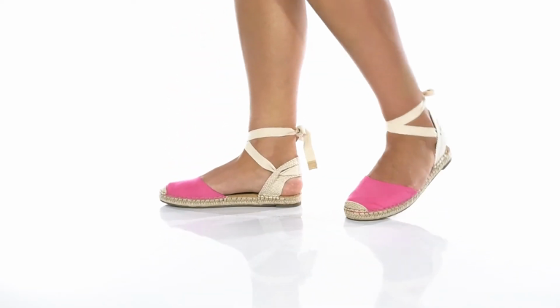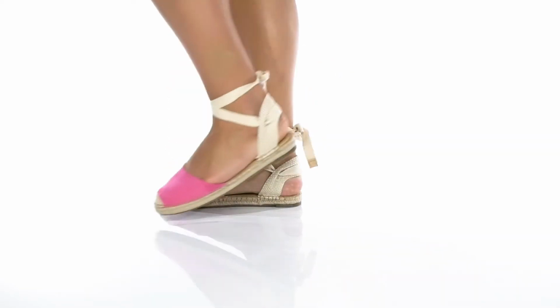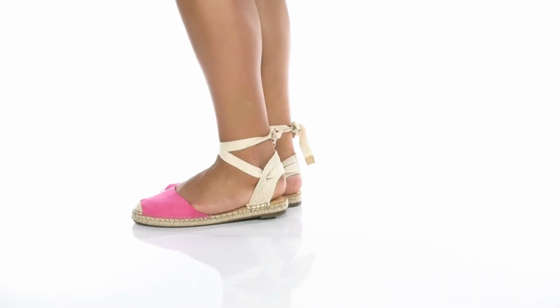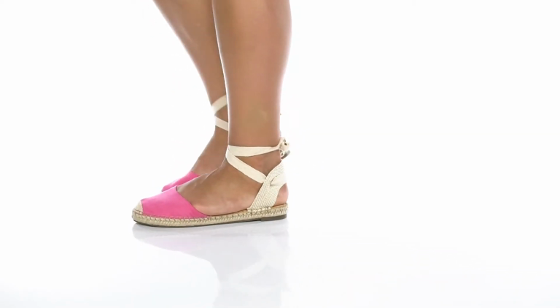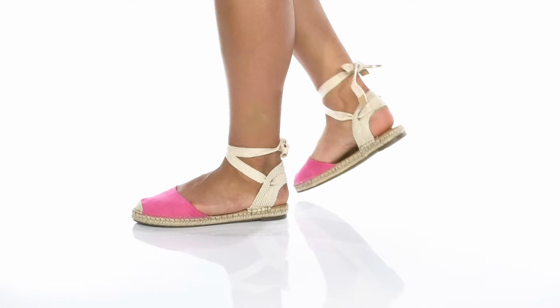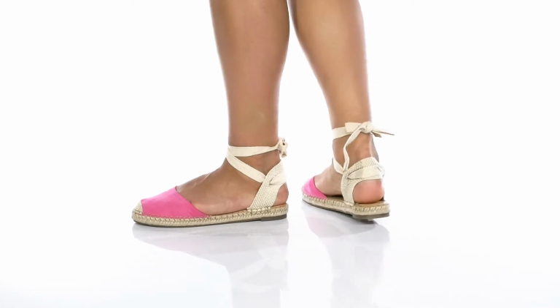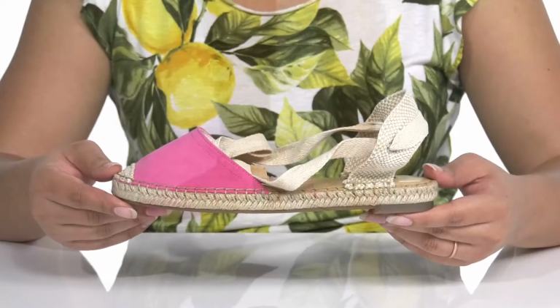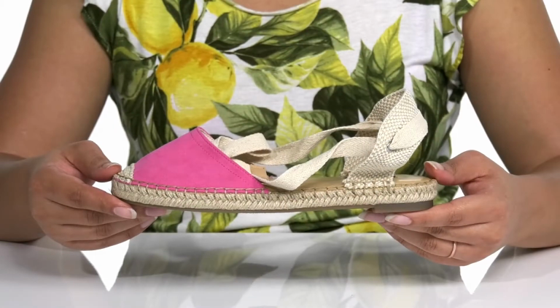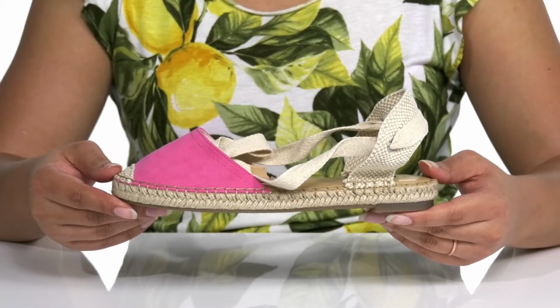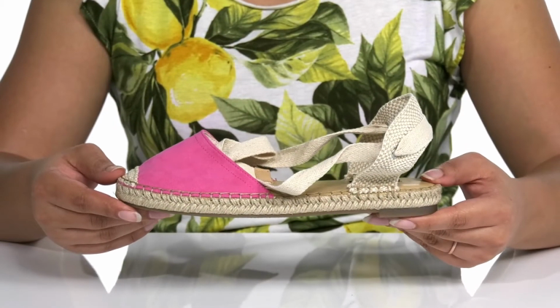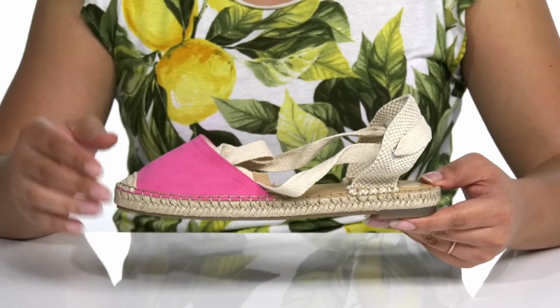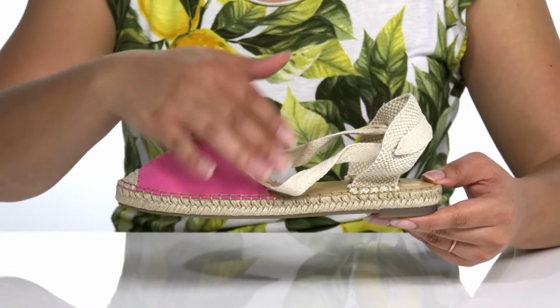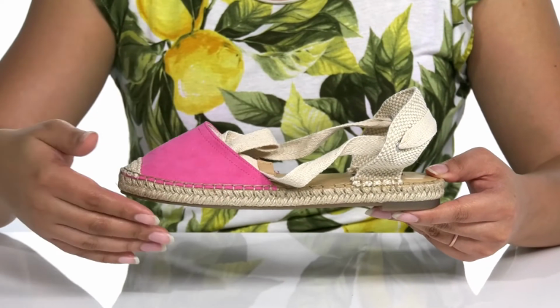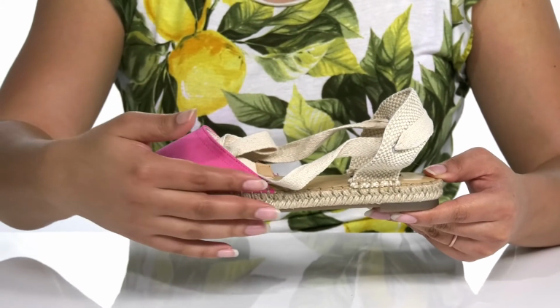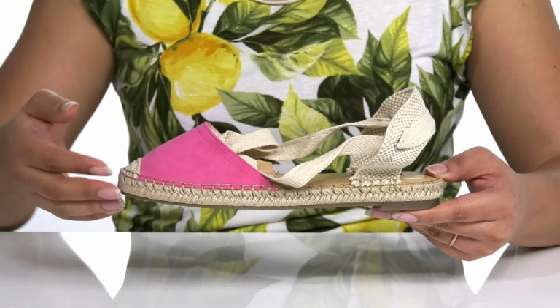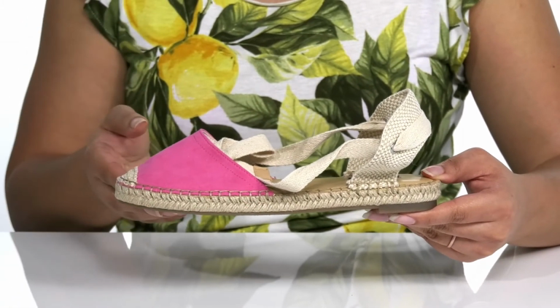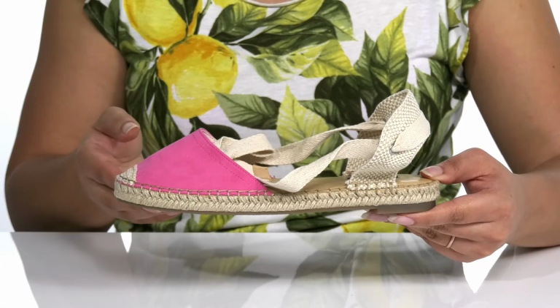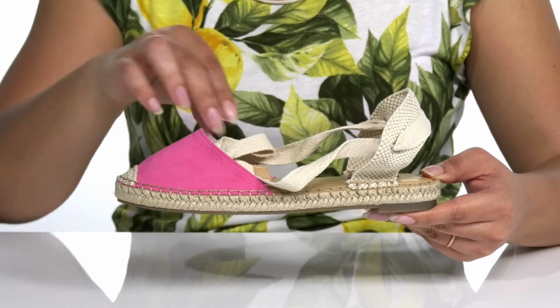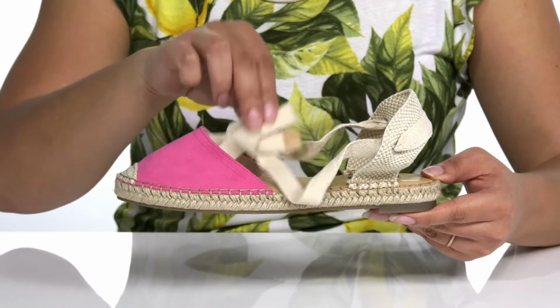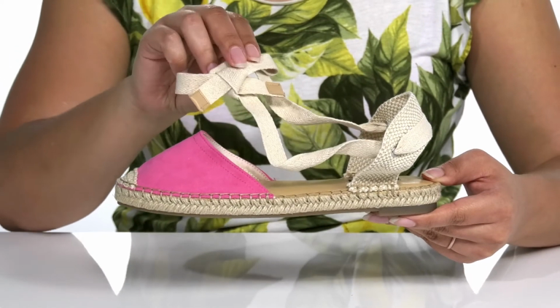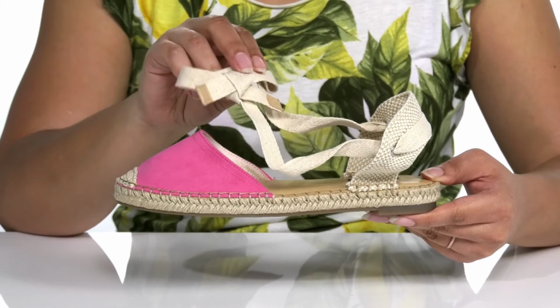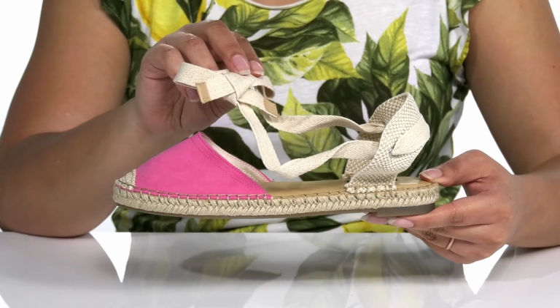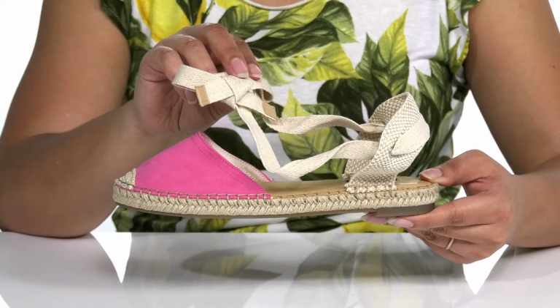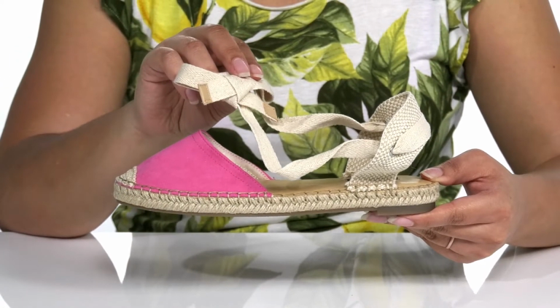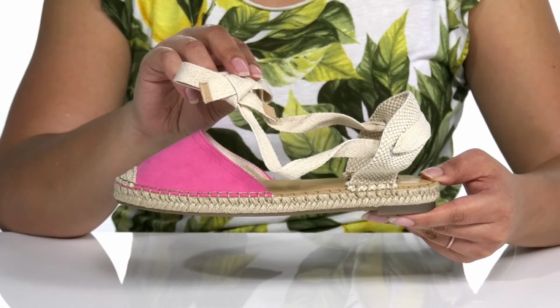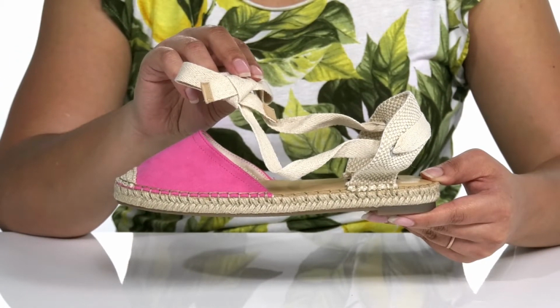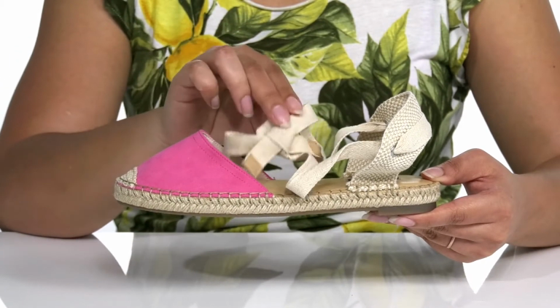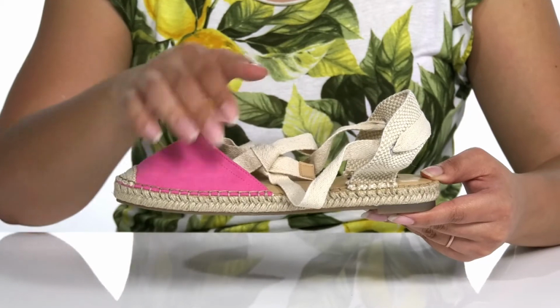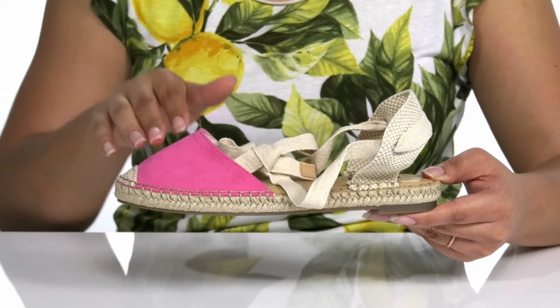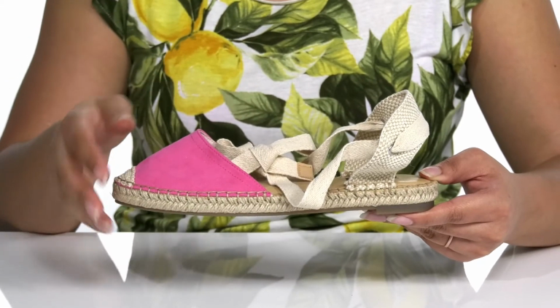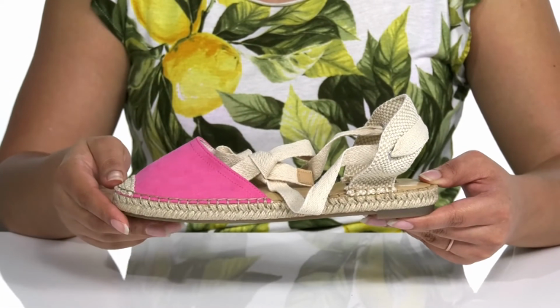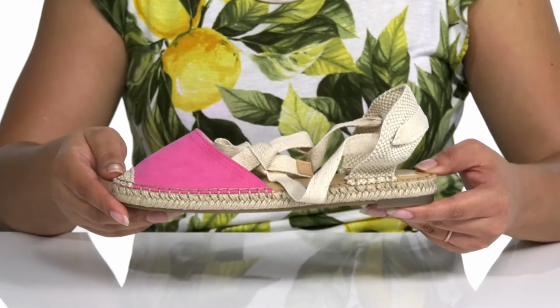Keep it light and fashionable in these cute shoes by Nine West. They feature a textile upper with a closed toe silhouette. There are two long straps that wrap around the ankle for a secure and custom fit, and a closed vamp for support and comfort.